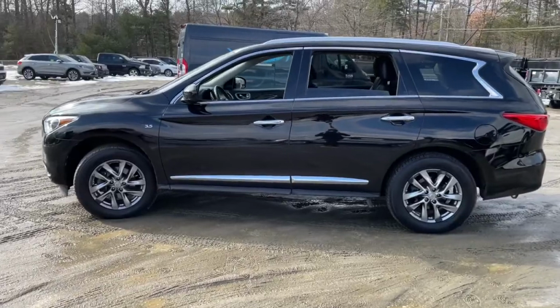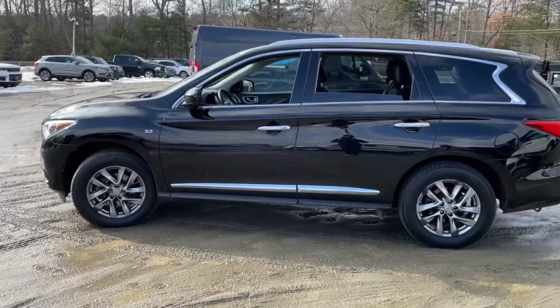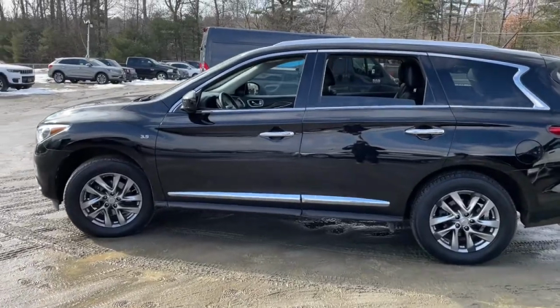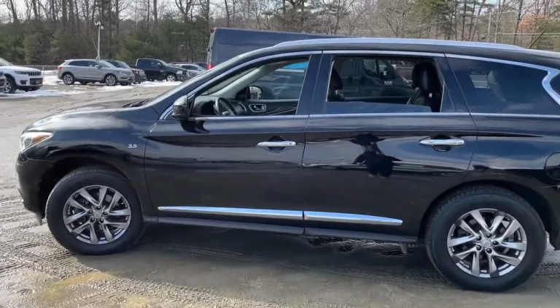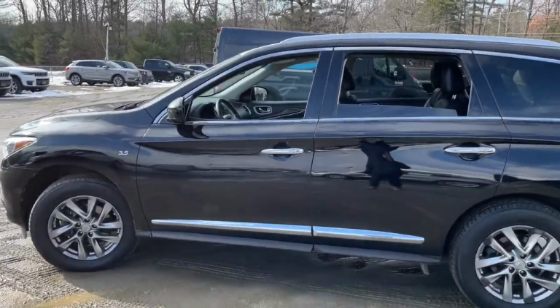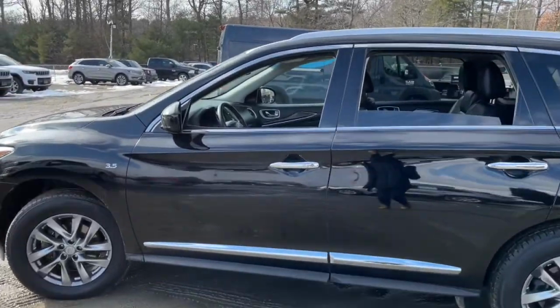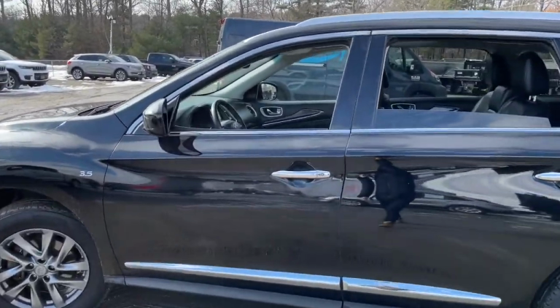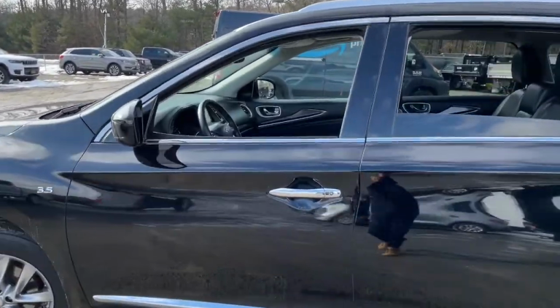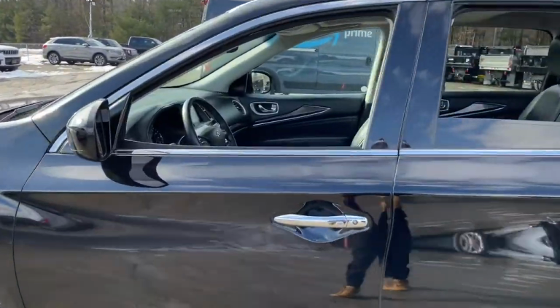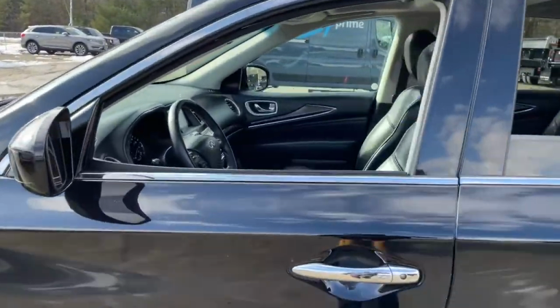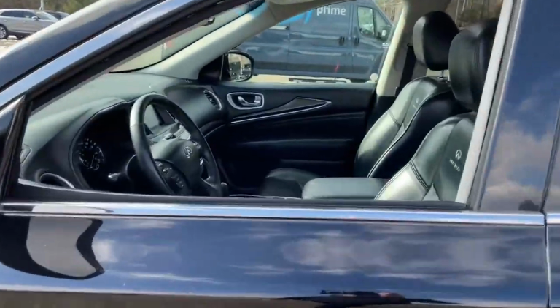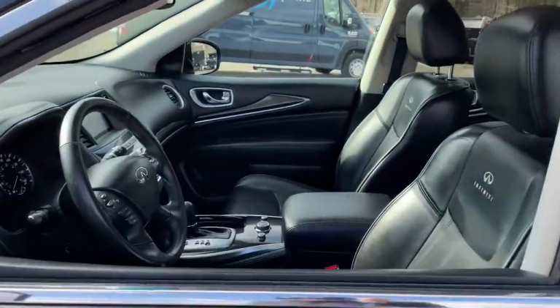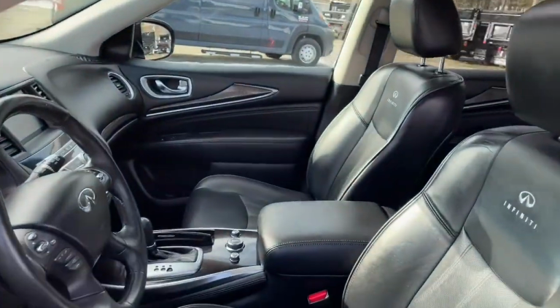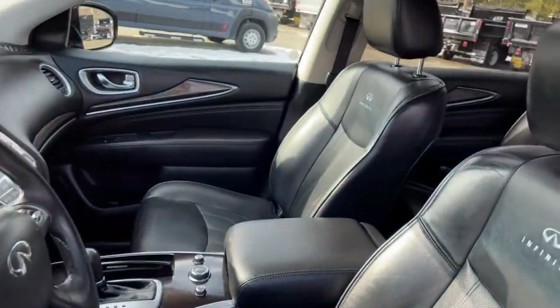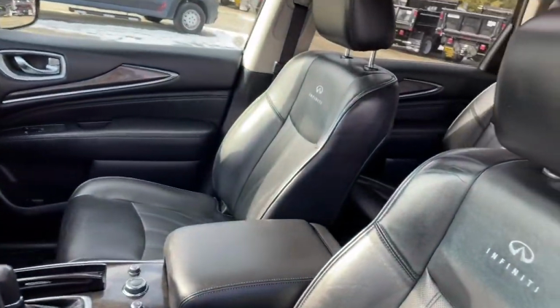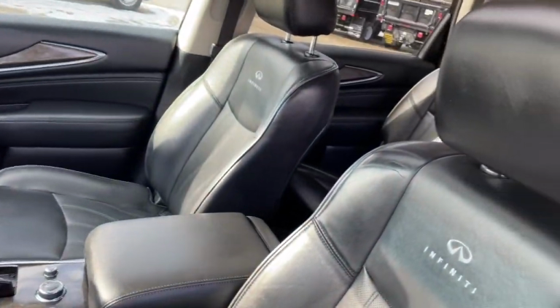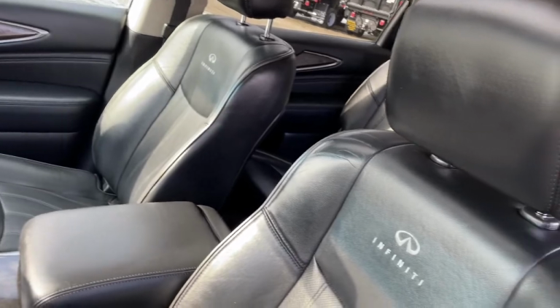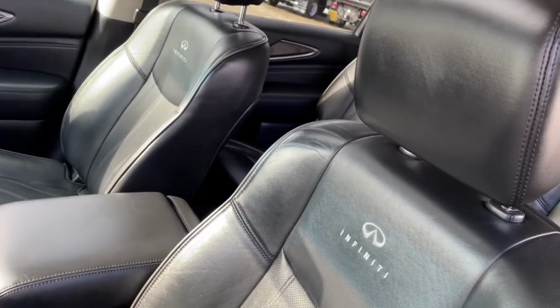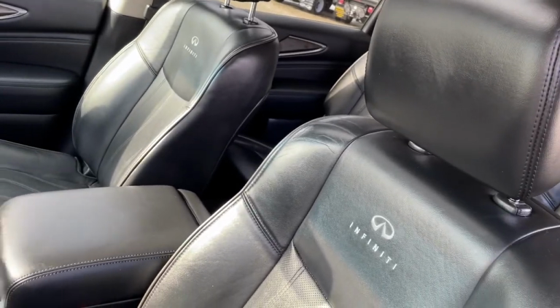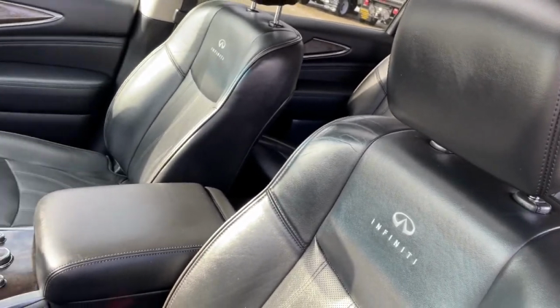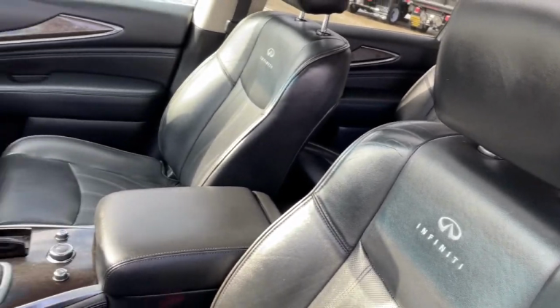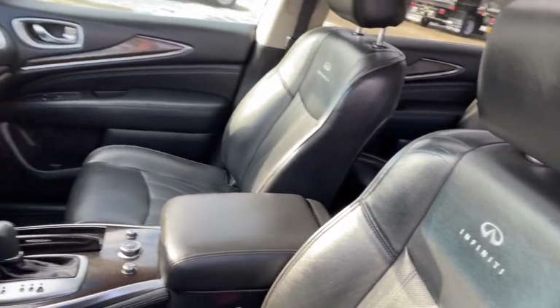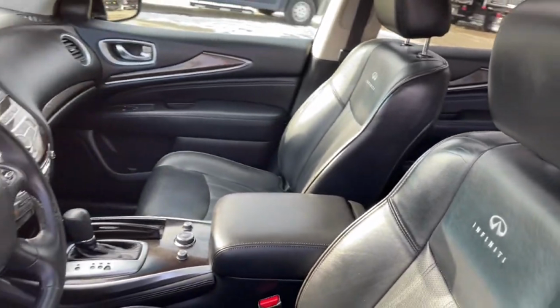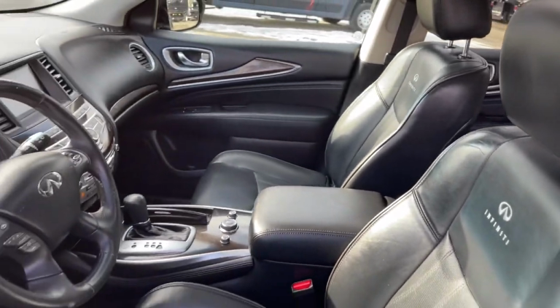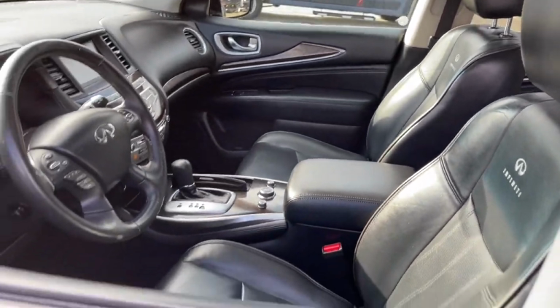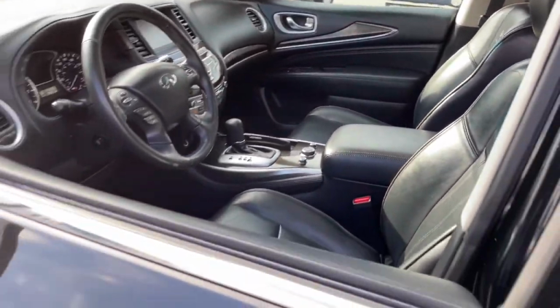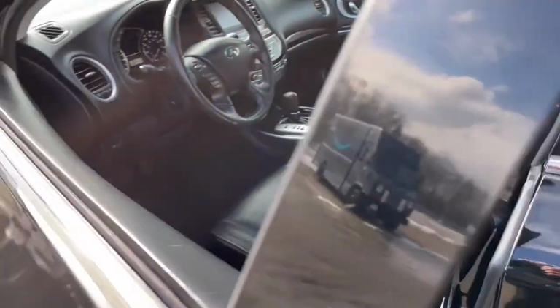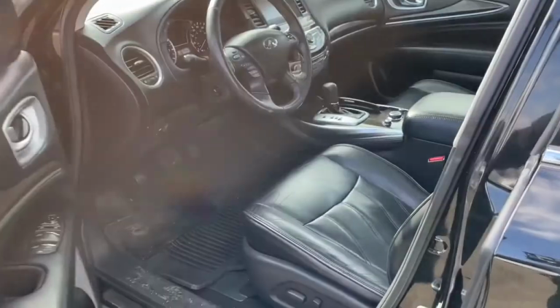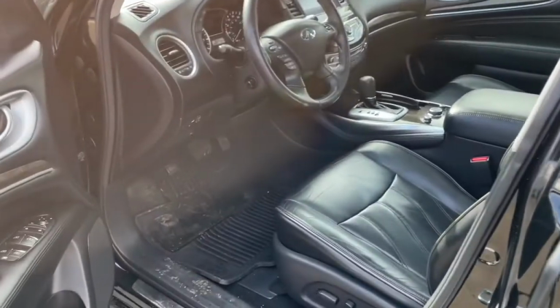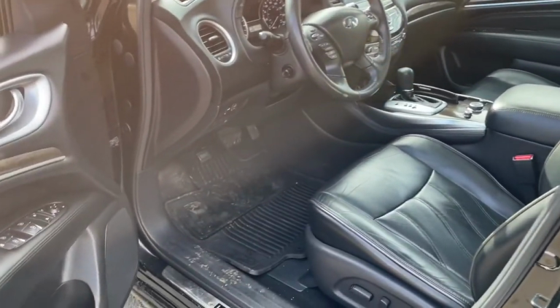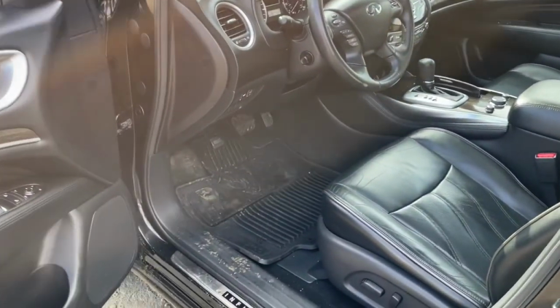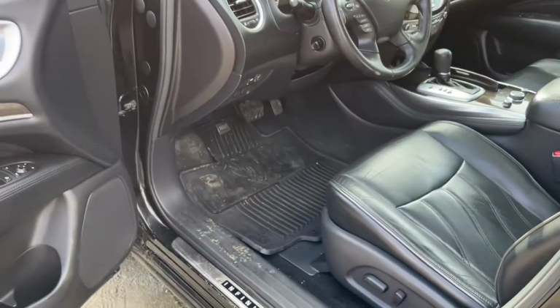From its driver assist tech, to its soothingly peaceful cabin, to its flexible cargo space and powerful performance, this premium SUV makes travel a delight.